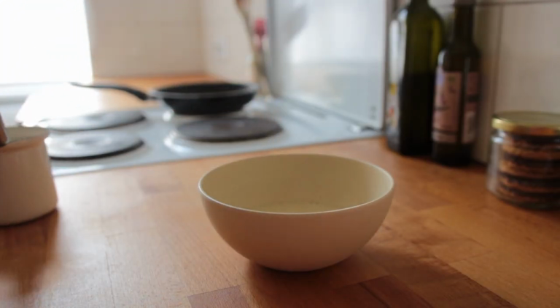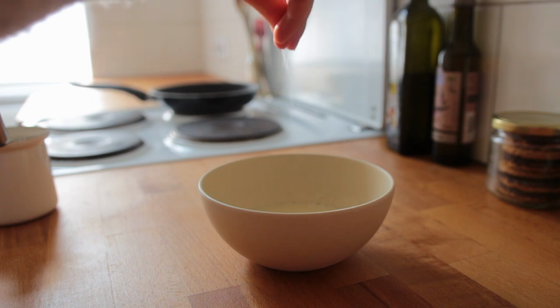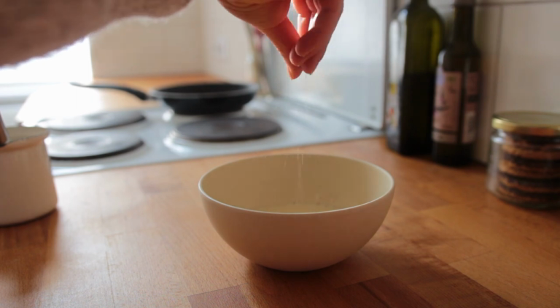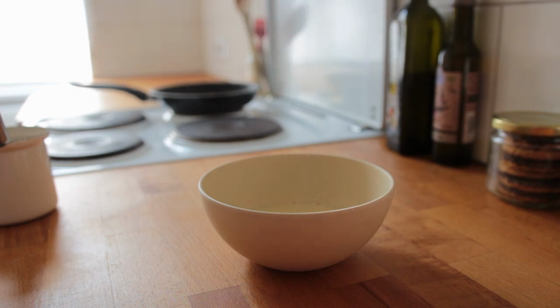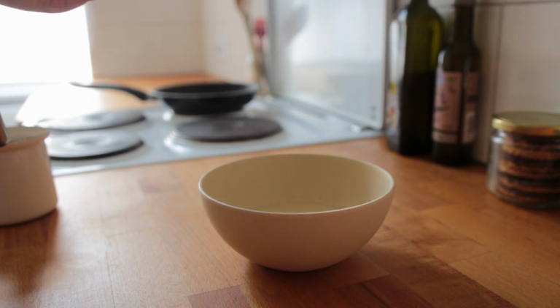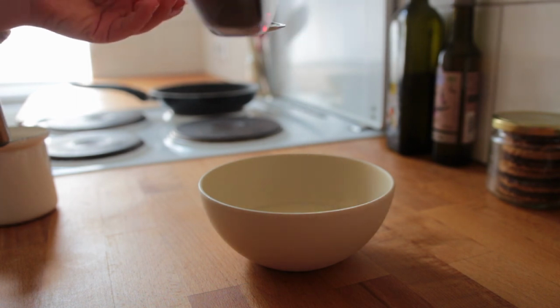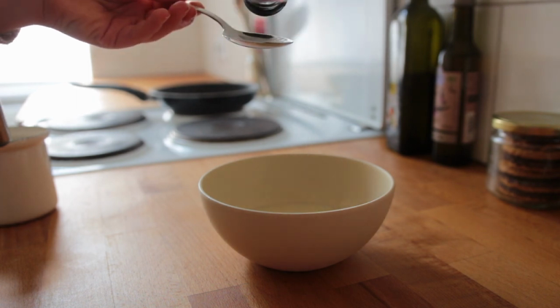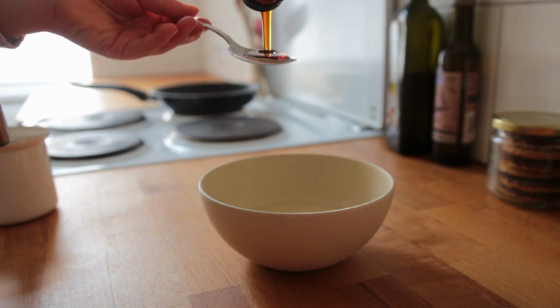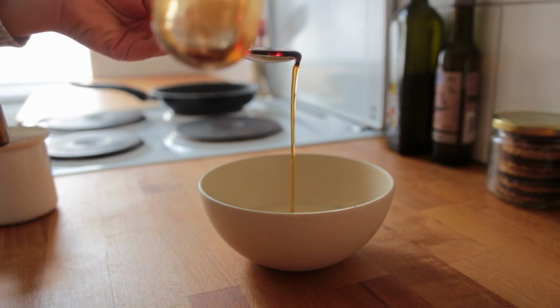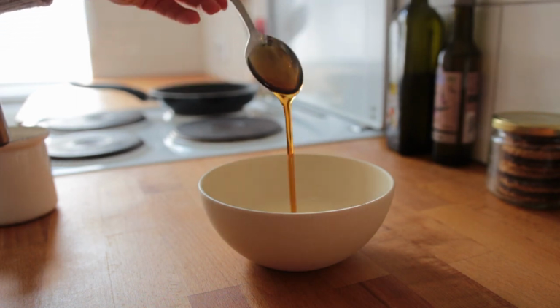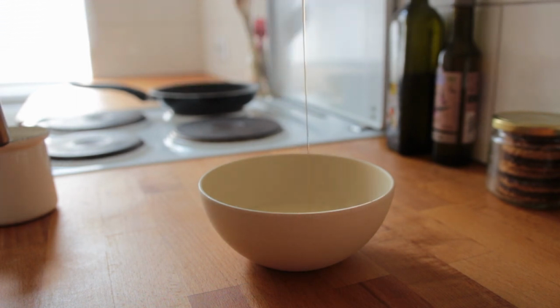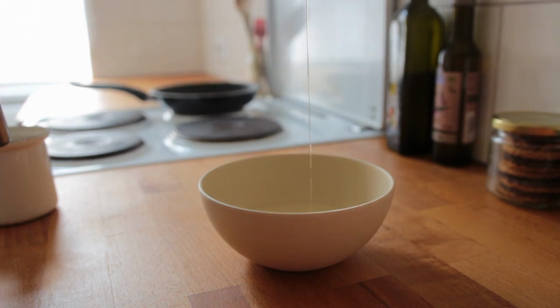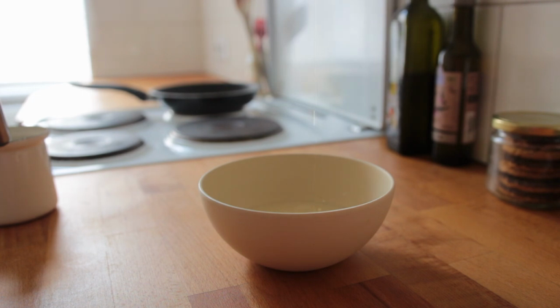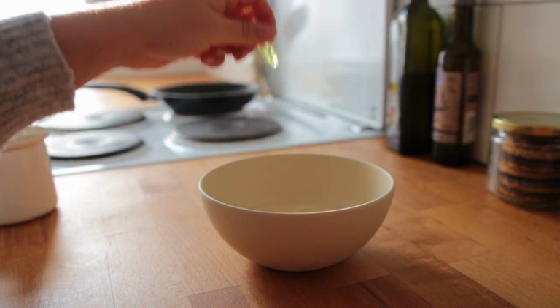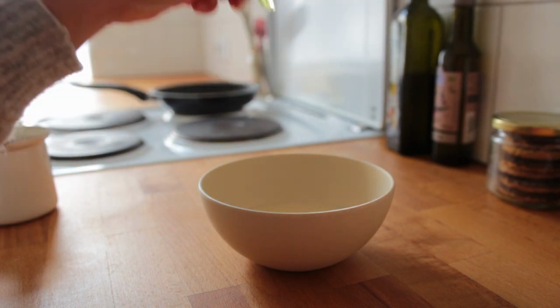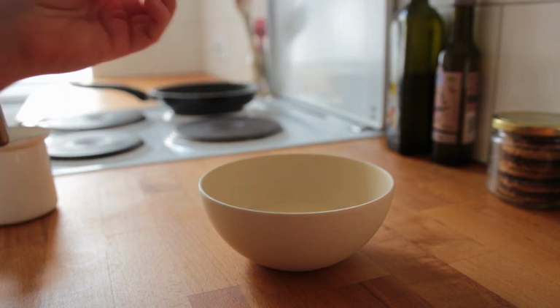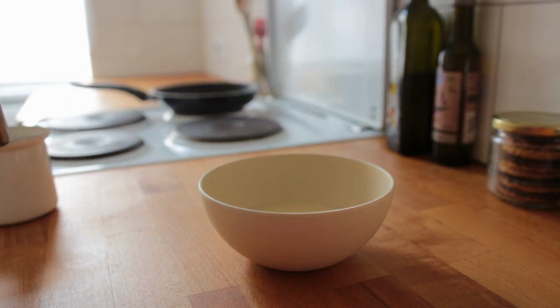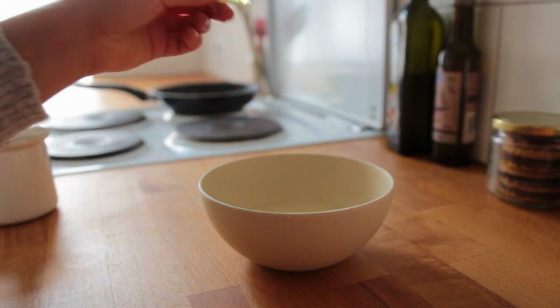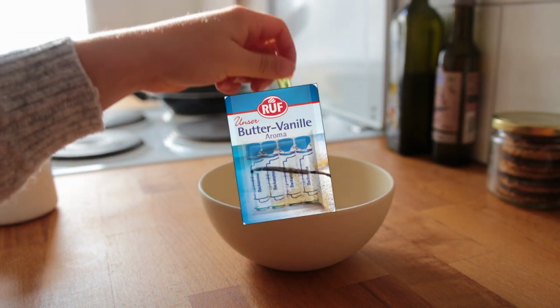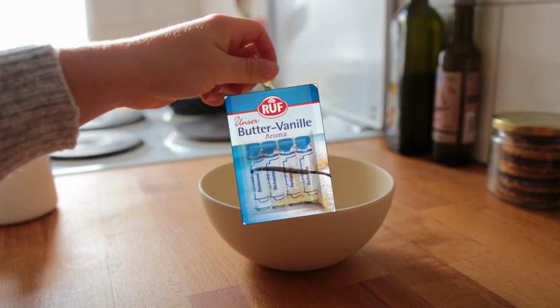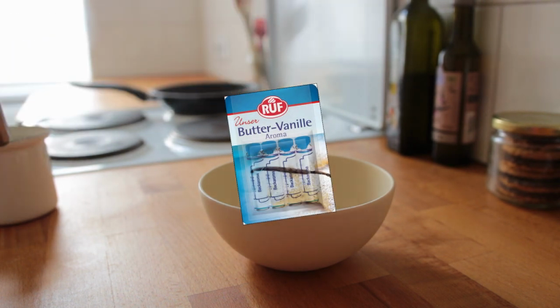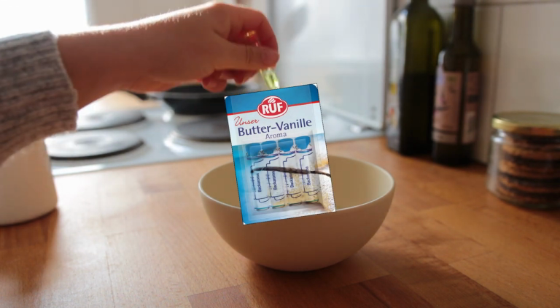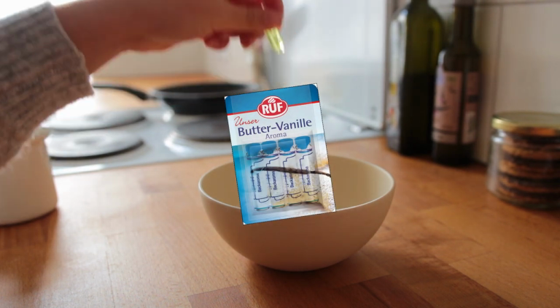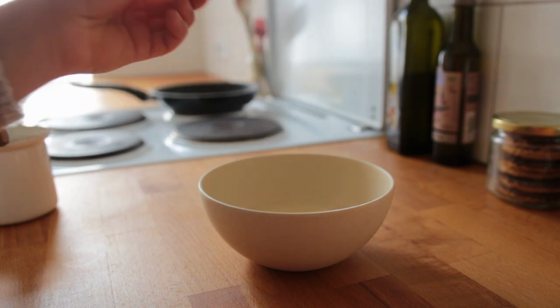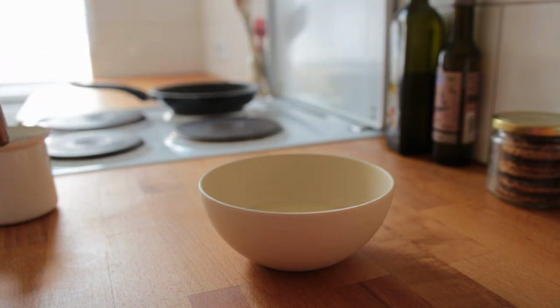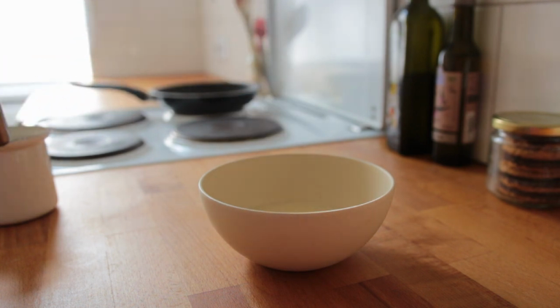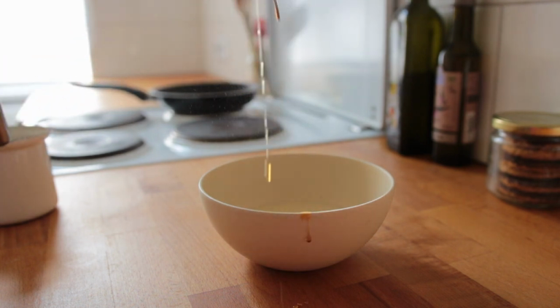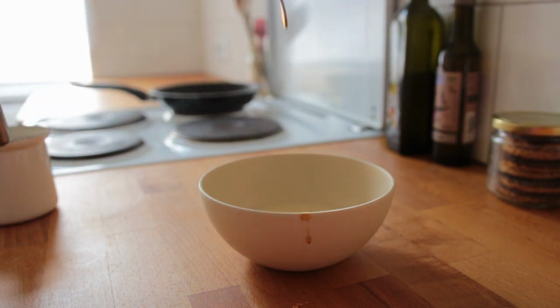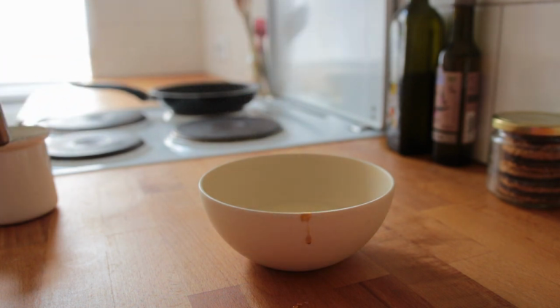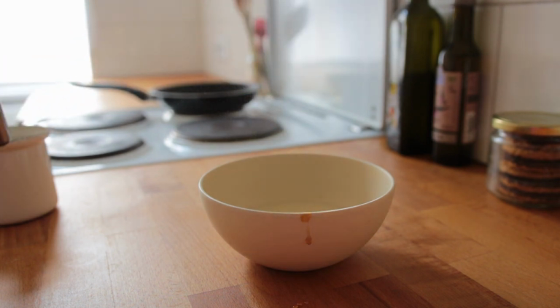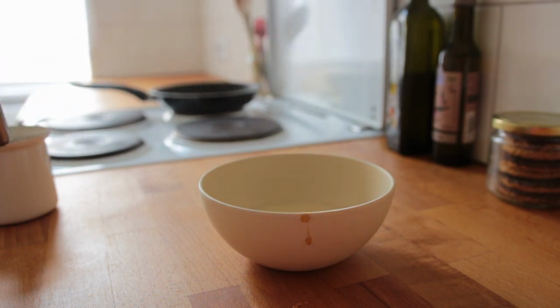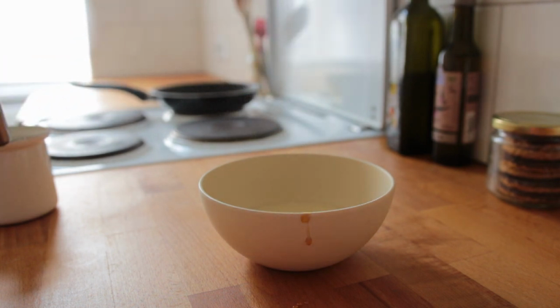Then add a pinch of salt, a tablespoon of maple syrup, some vanilla — I love just using a couple of these baking aroma drops — and also add a little bit of cinnamon.